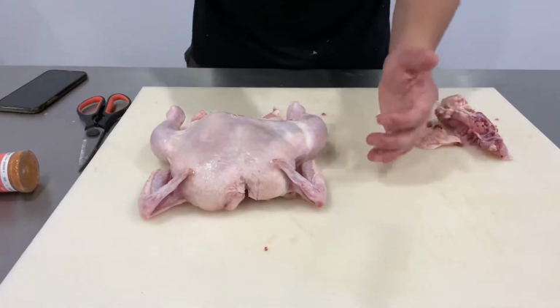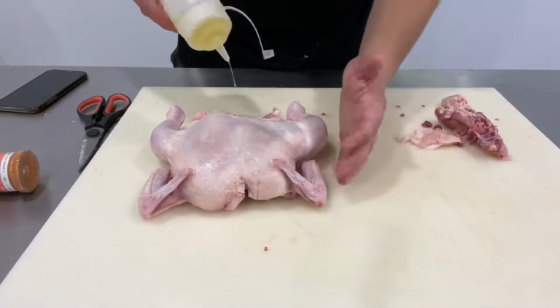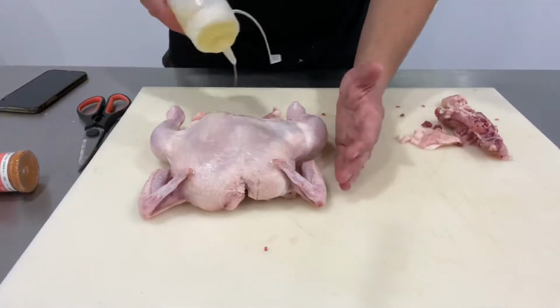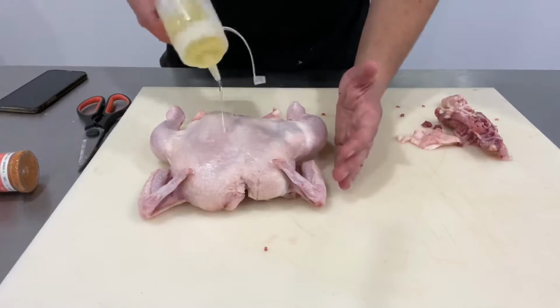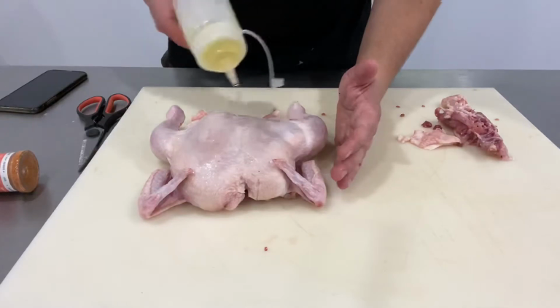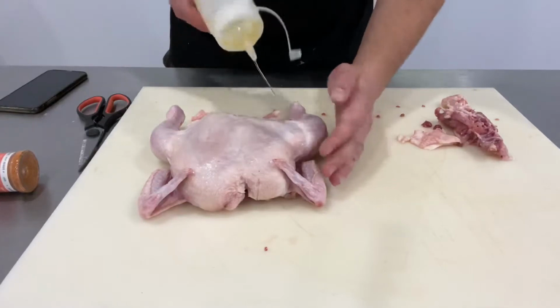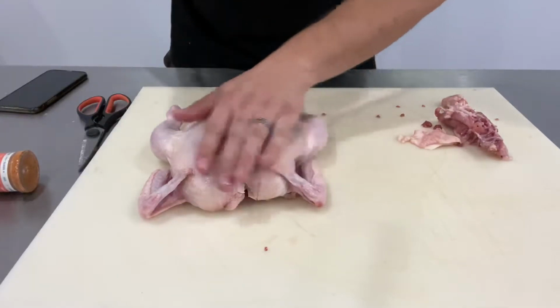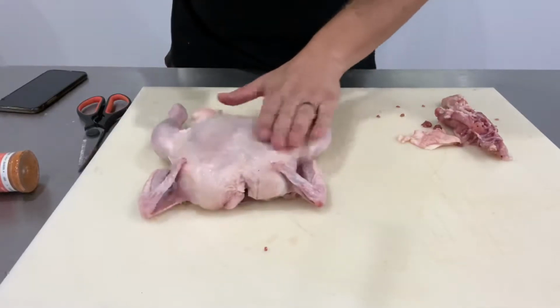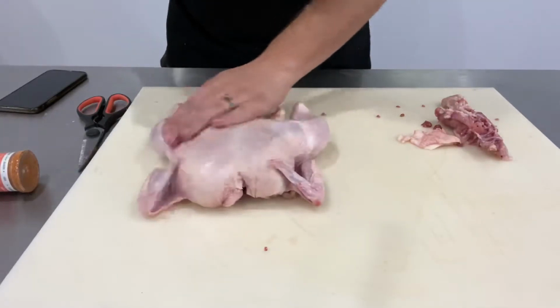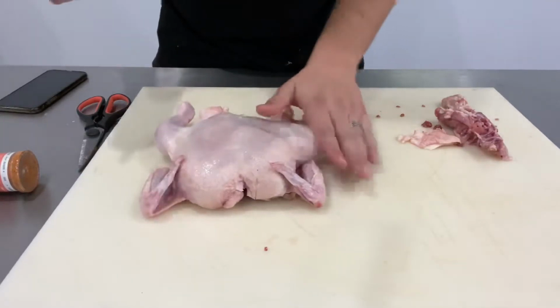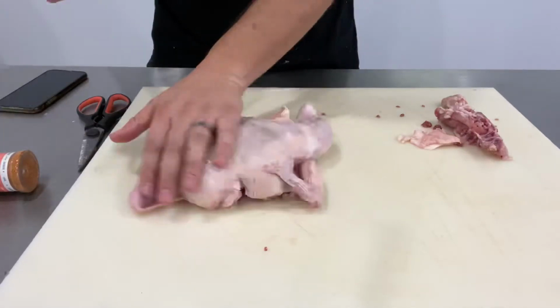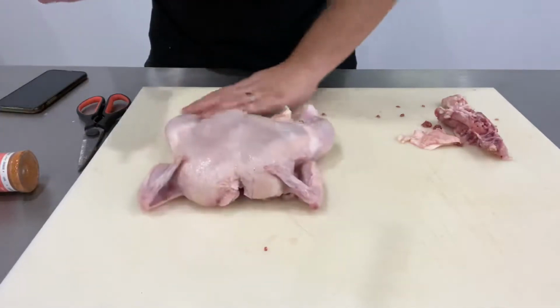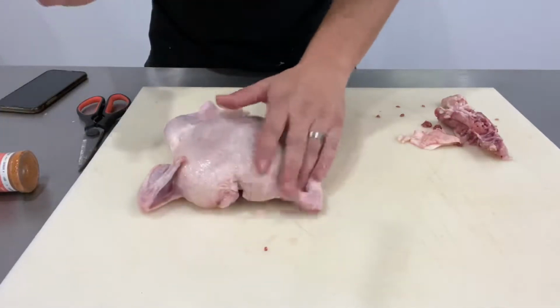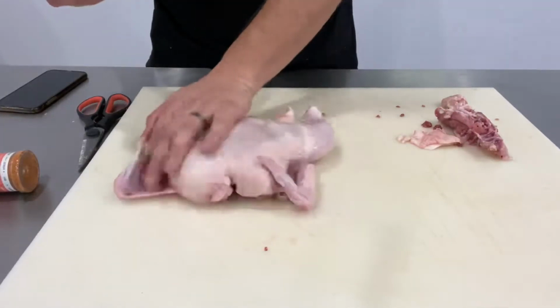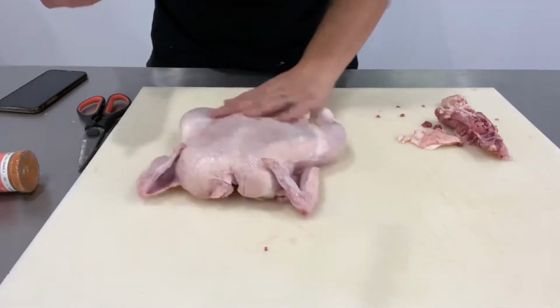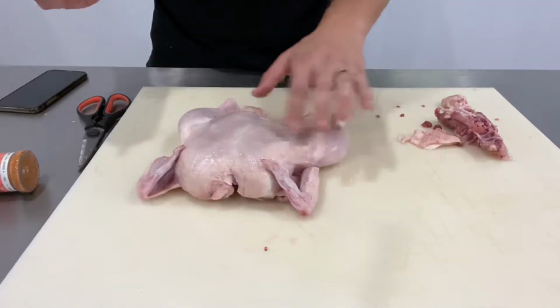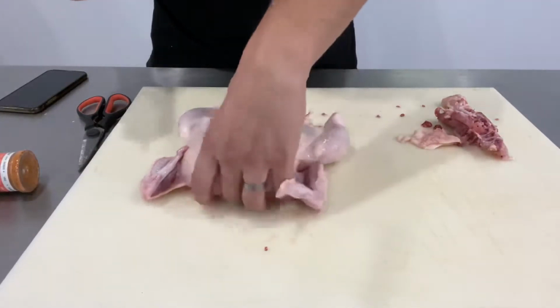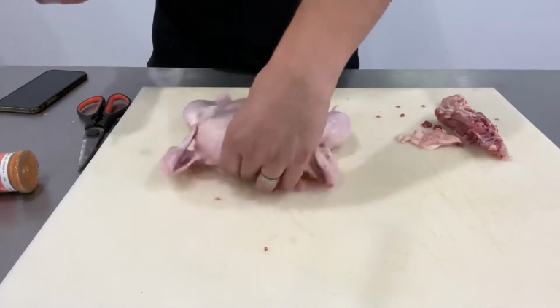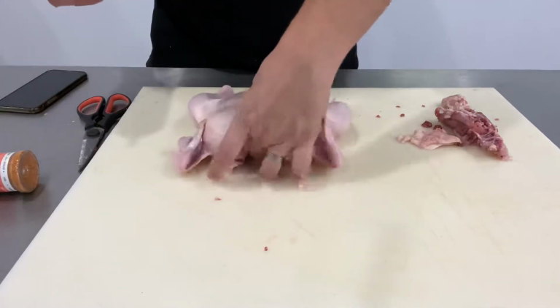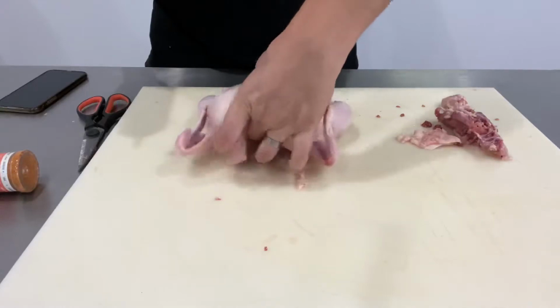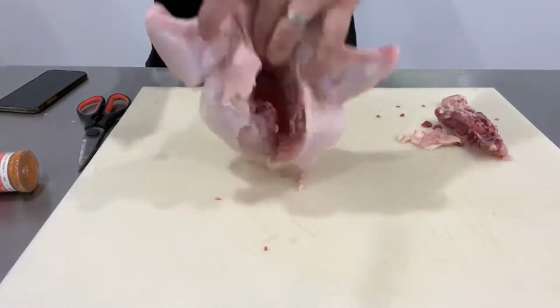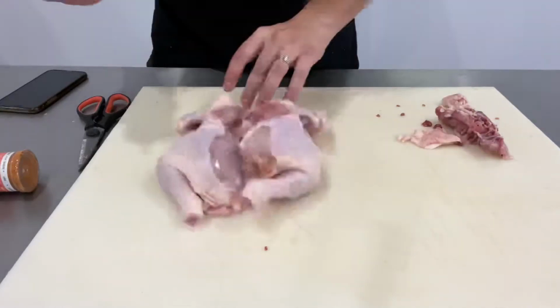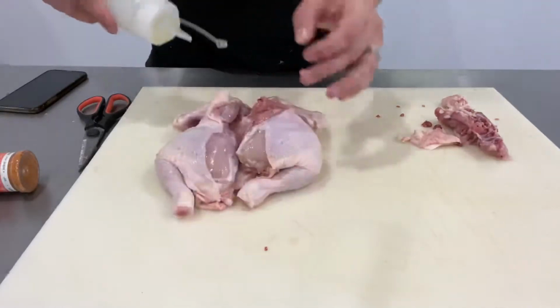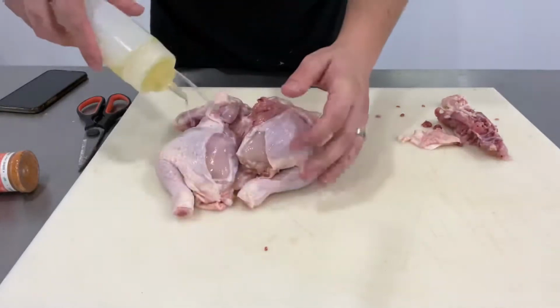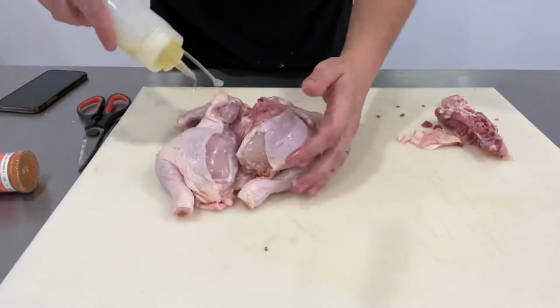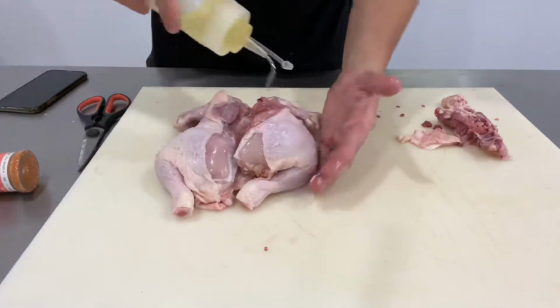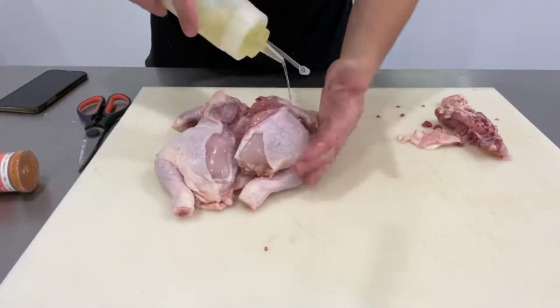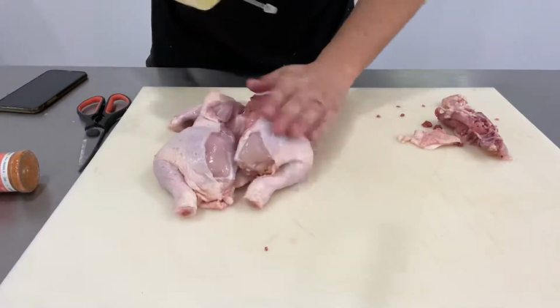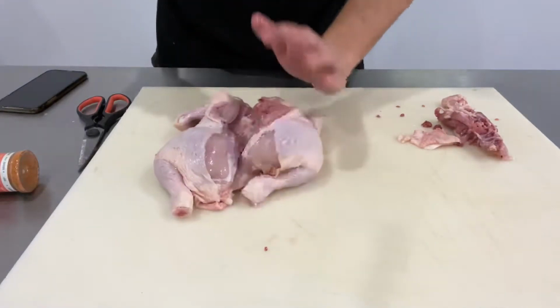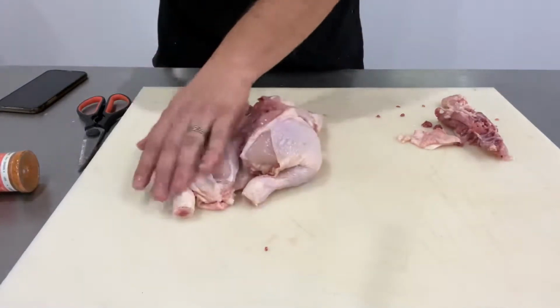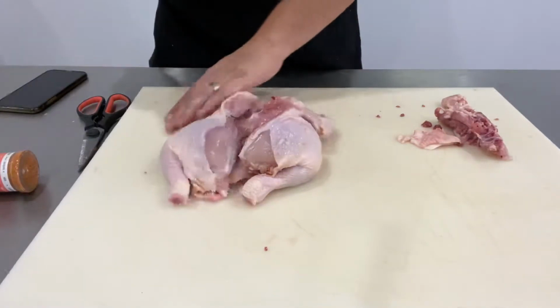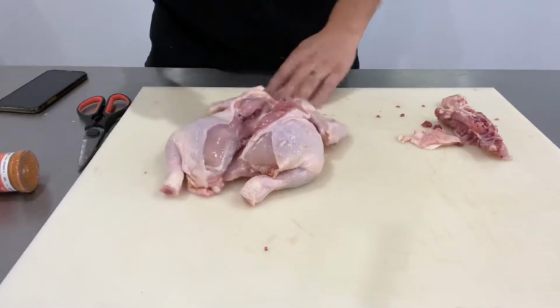Now it's time to apply a little bit of oil. This is just so the rub sticks to the meat and that we actually get a nice crispy skin on the chicken. It's going to be magic.